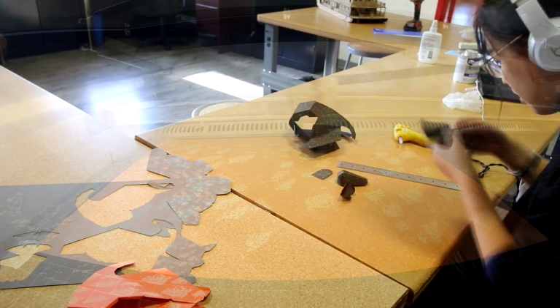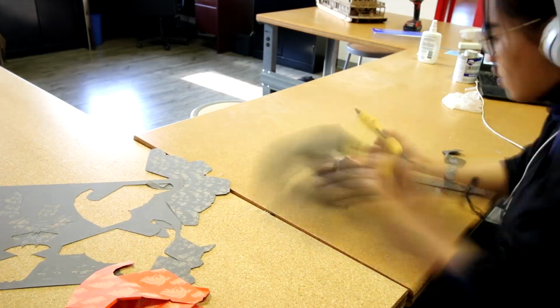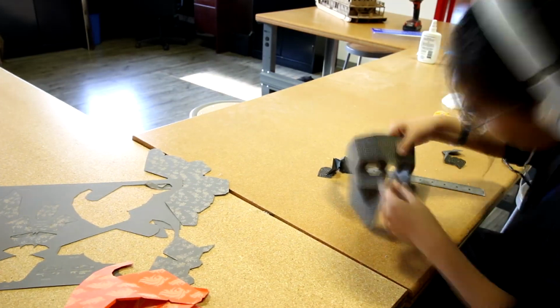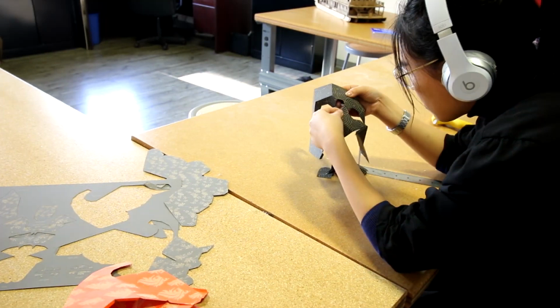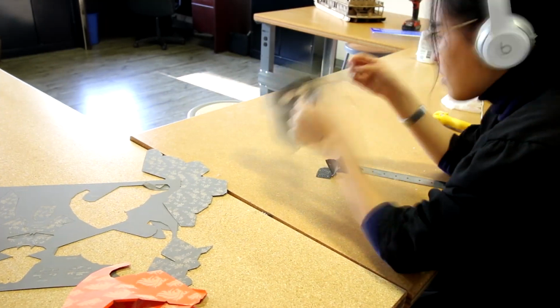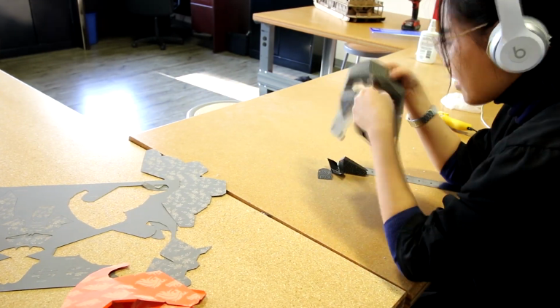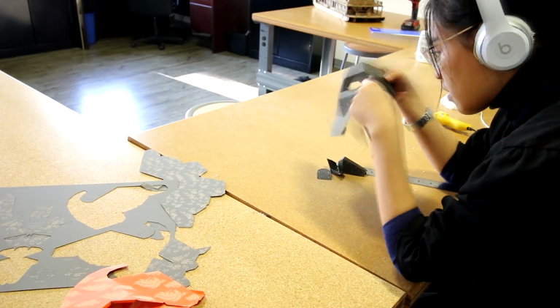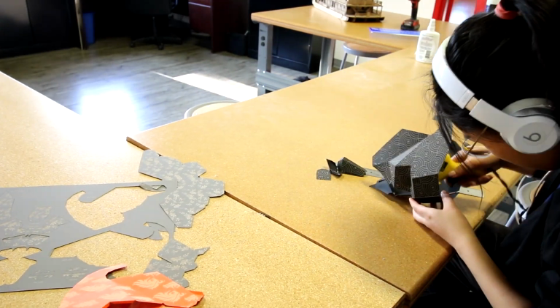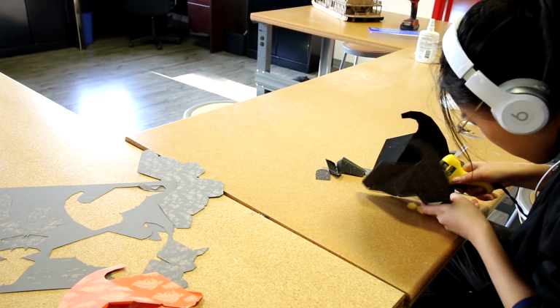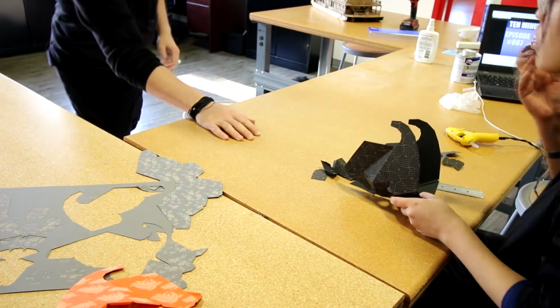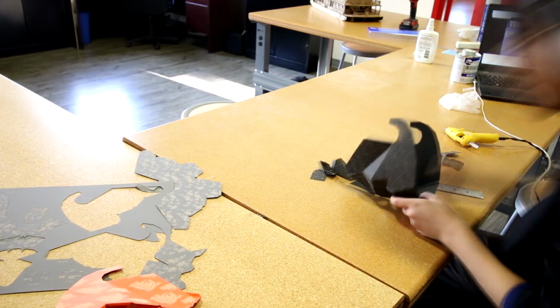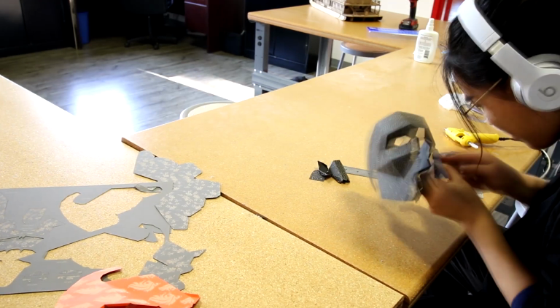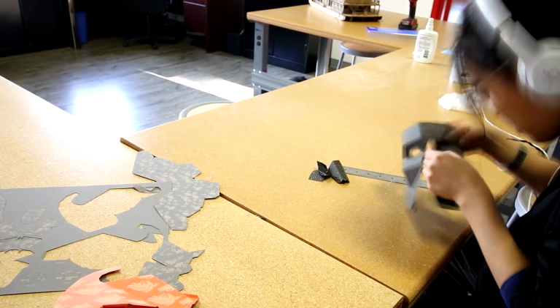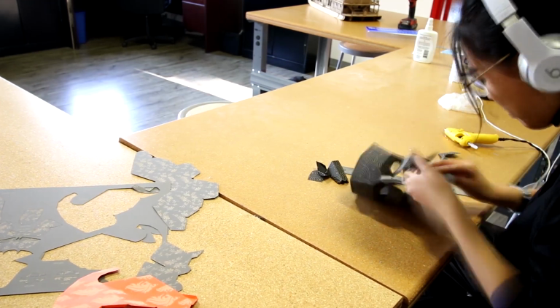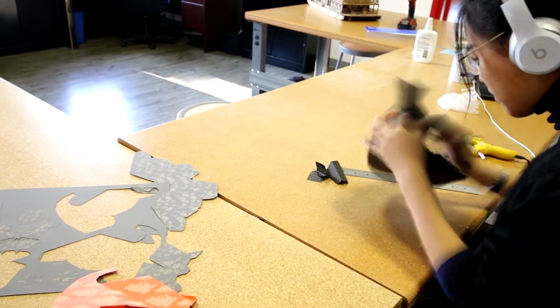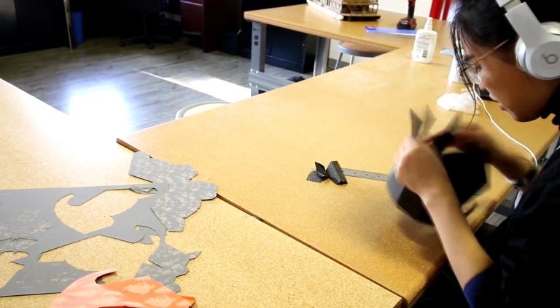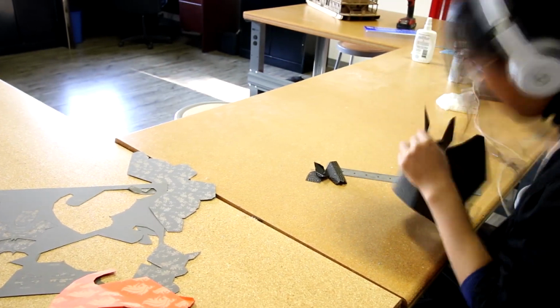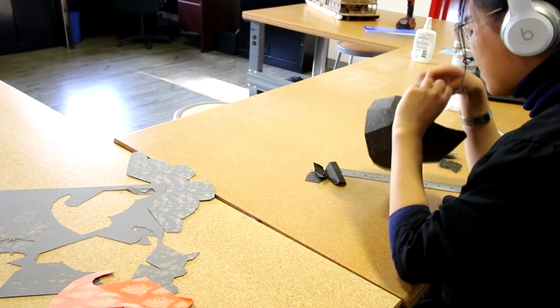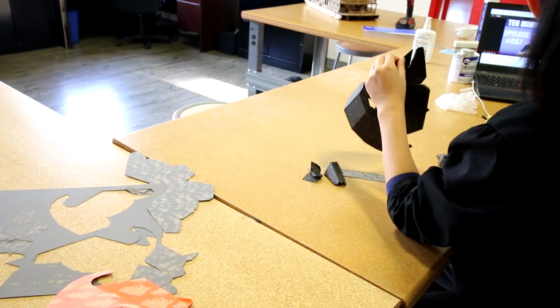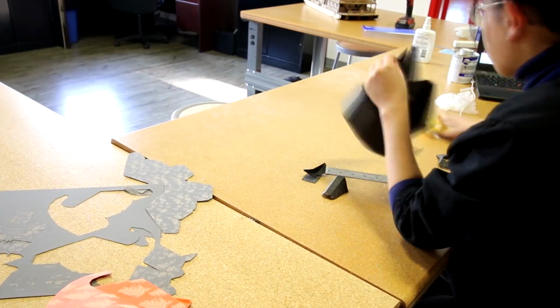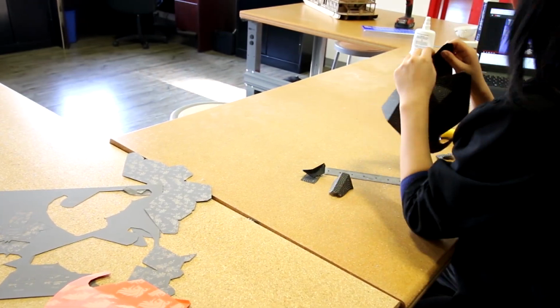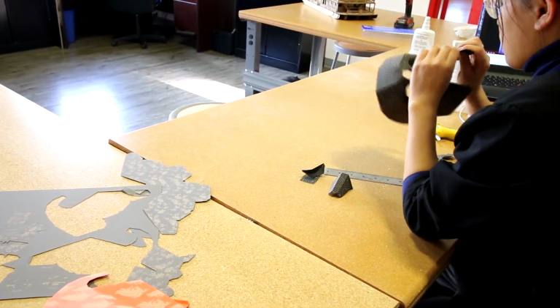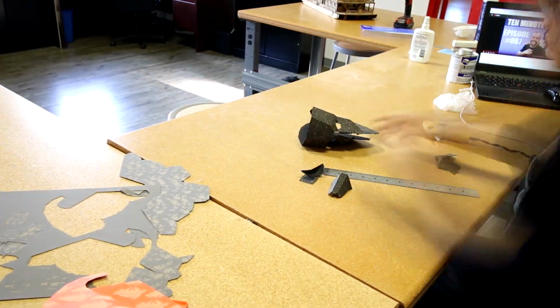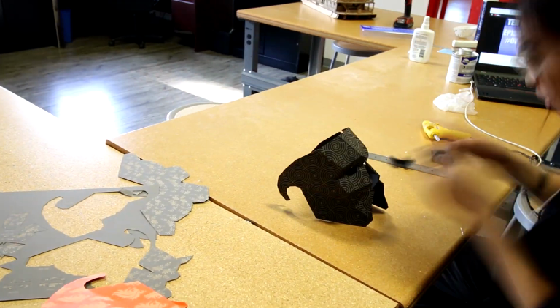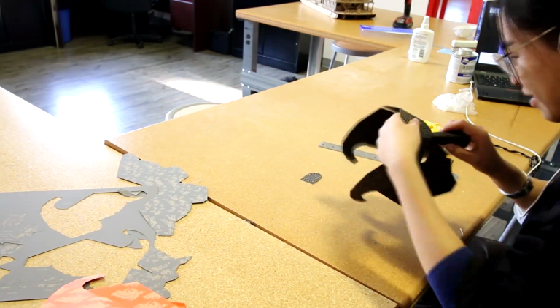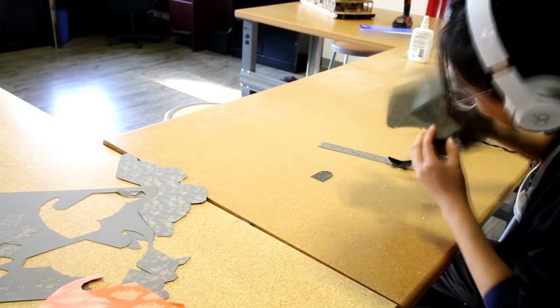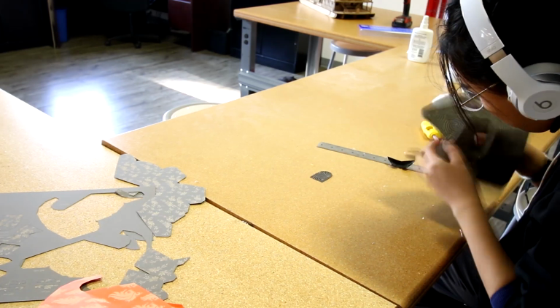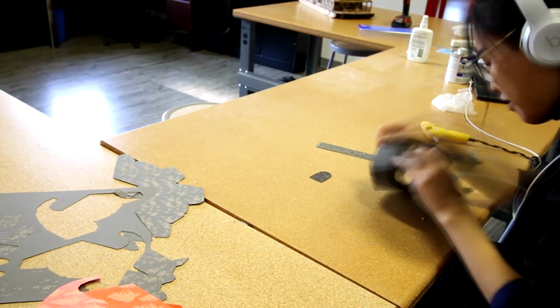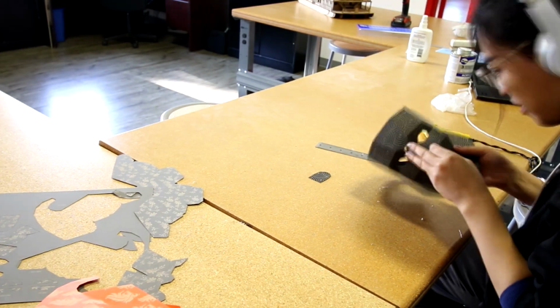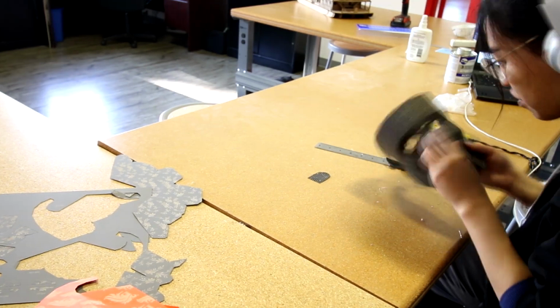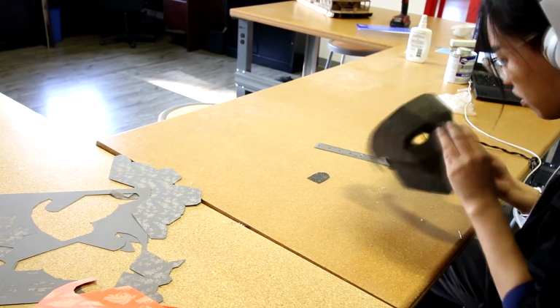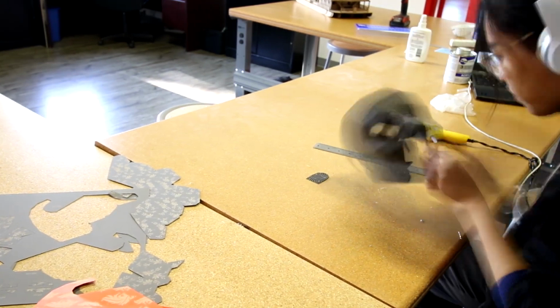Here we've created masks, but the laser is a great addition to any drama department's set or costume design. It allows for greater immersion and creativity for any student who's interpreting a character in a play.